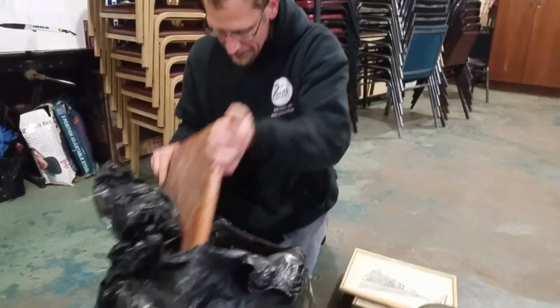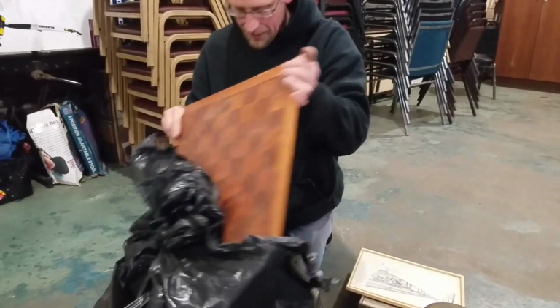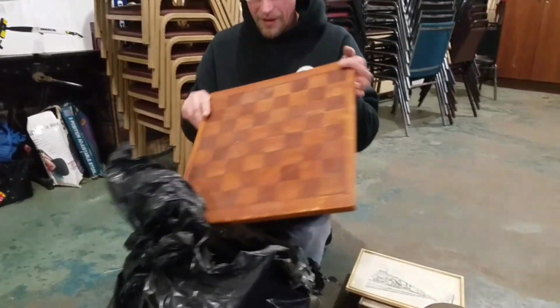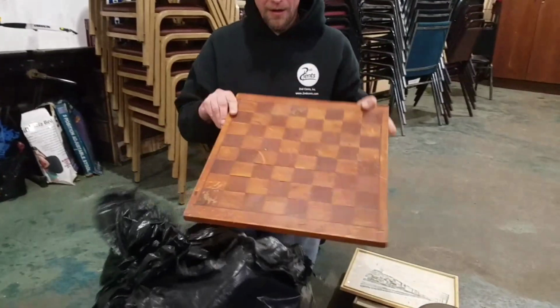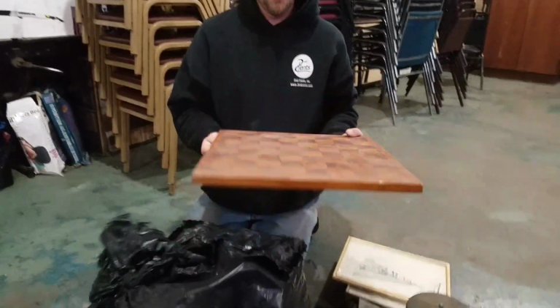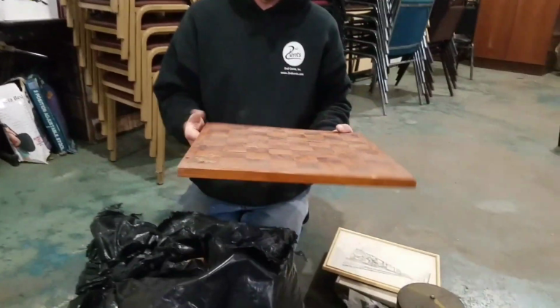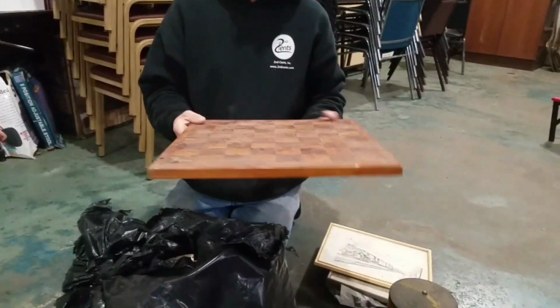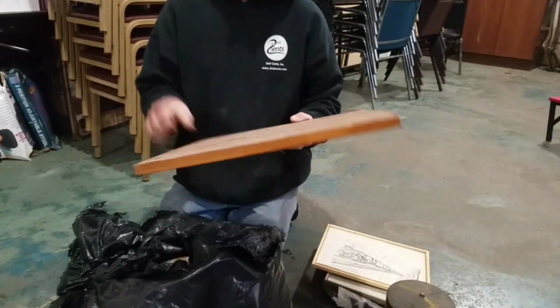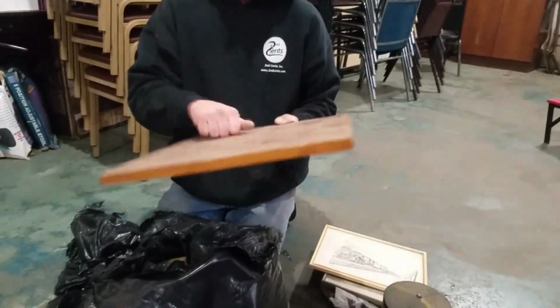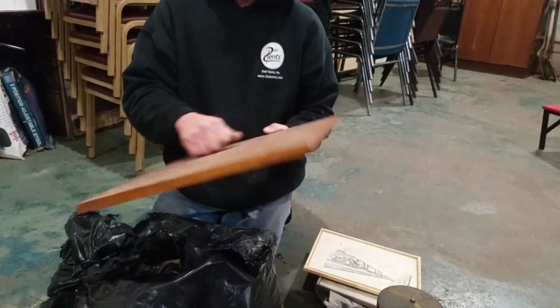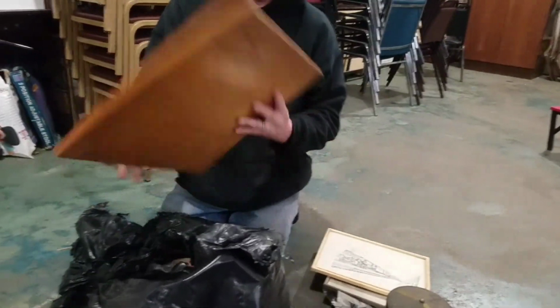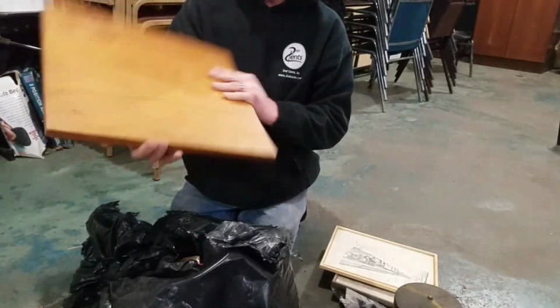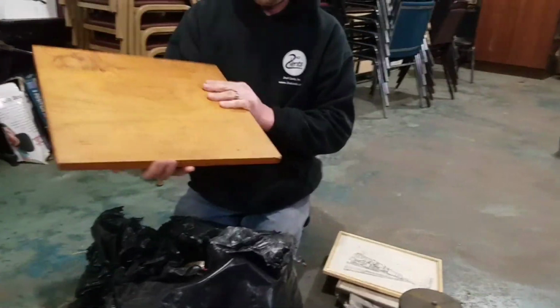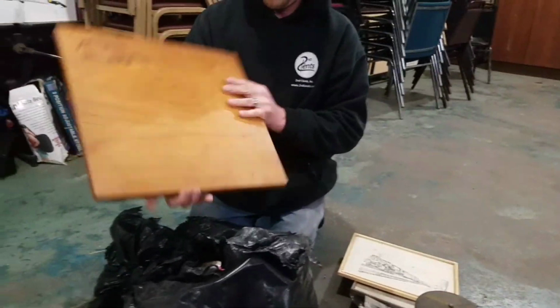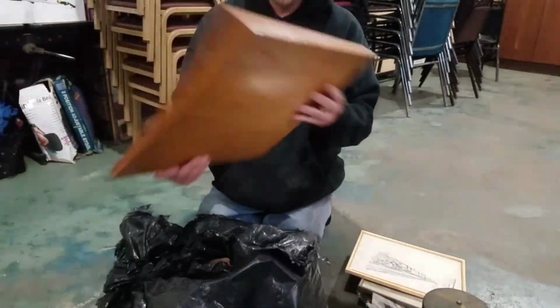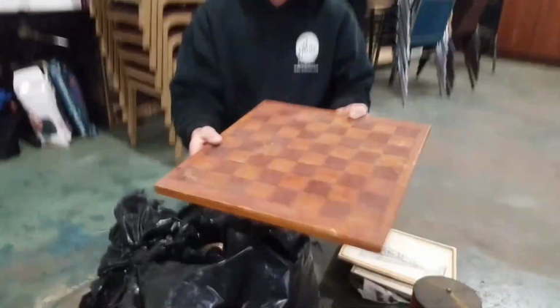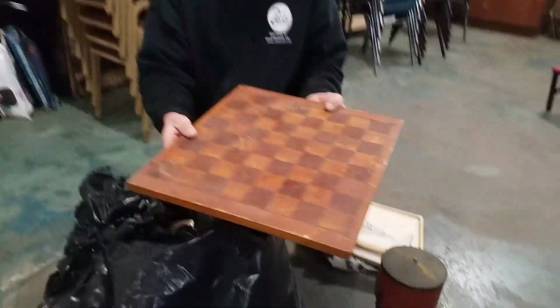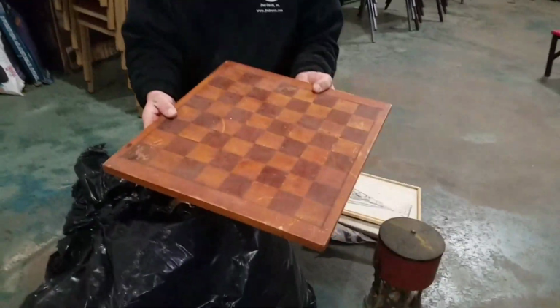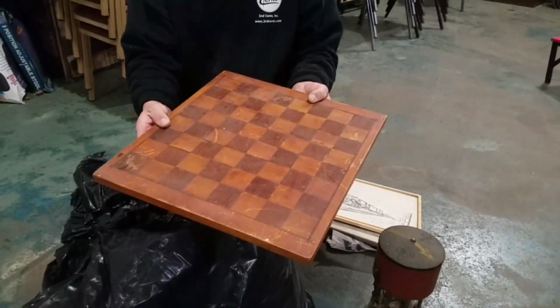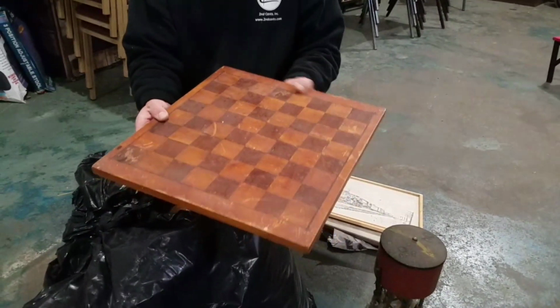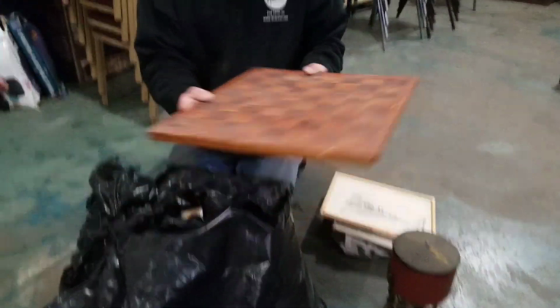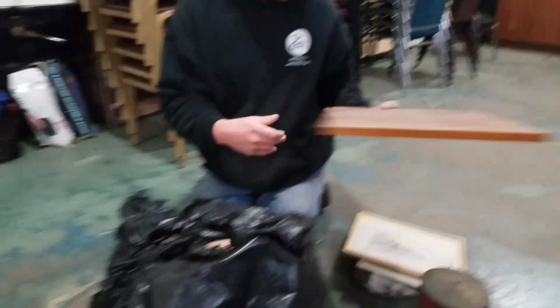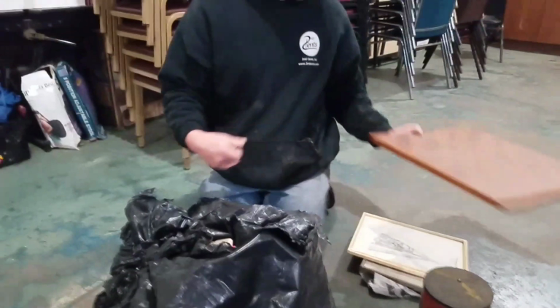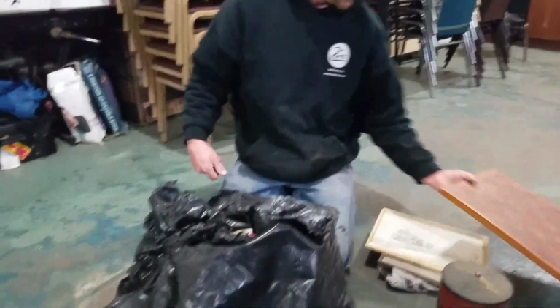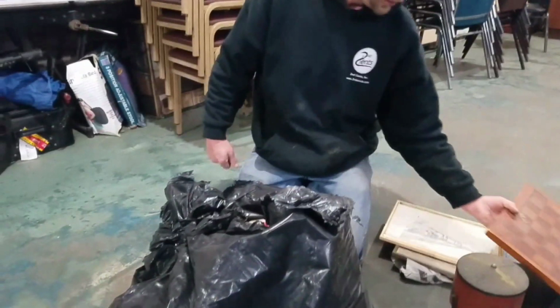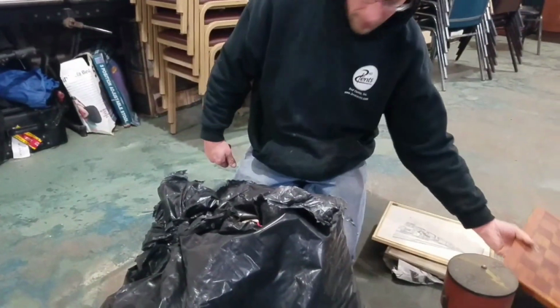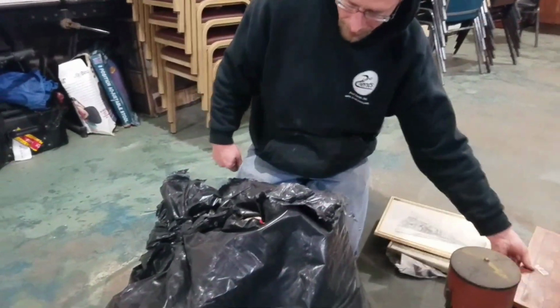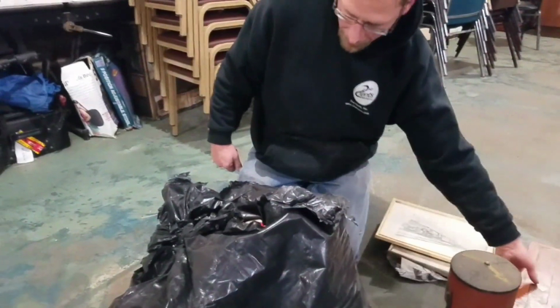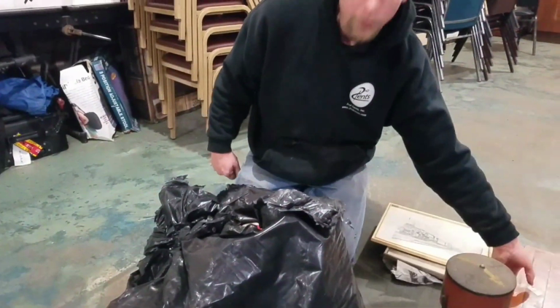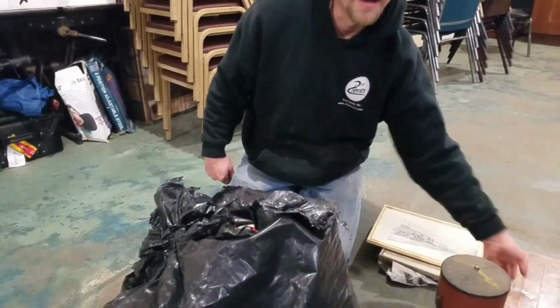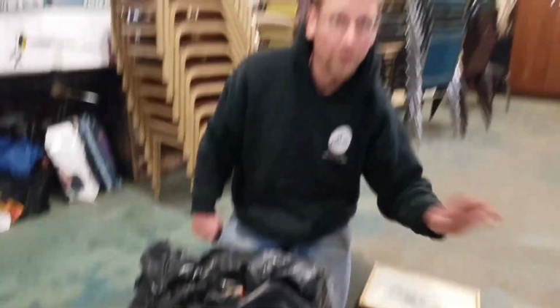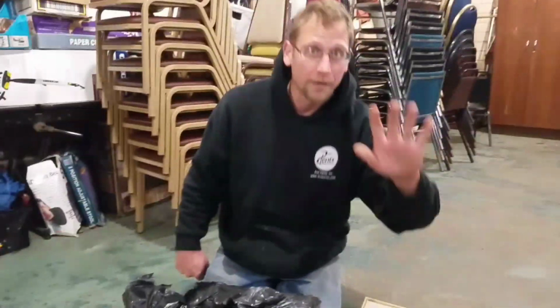And we got solid wood, pretty bad shape — chess board, or checkers.